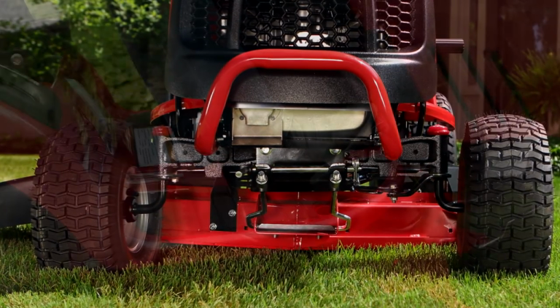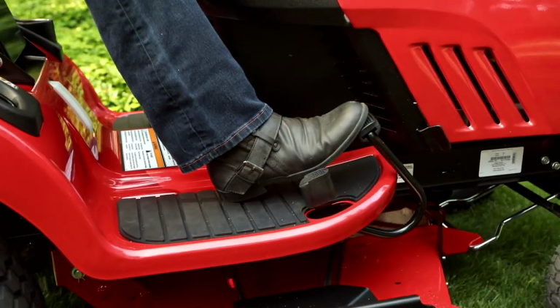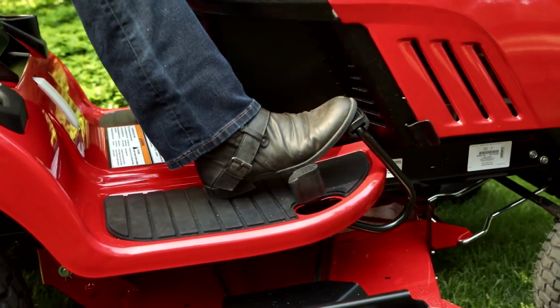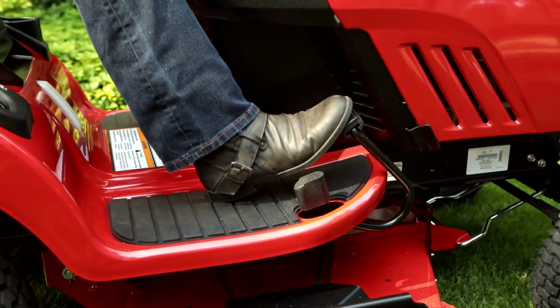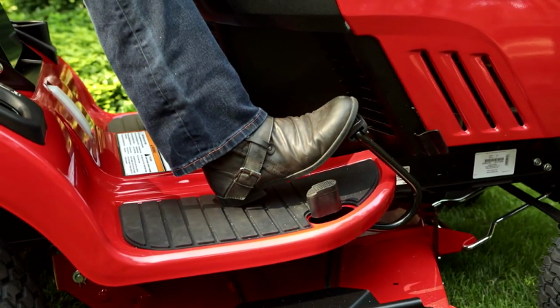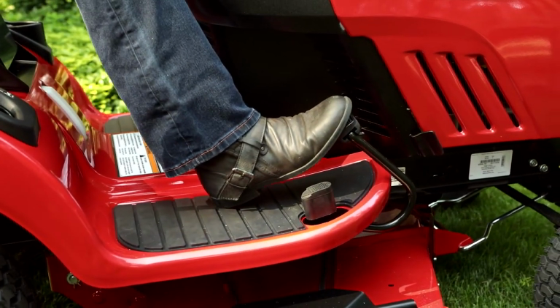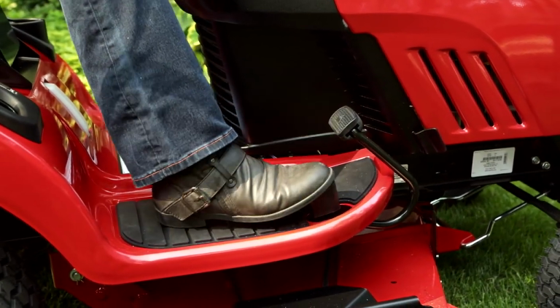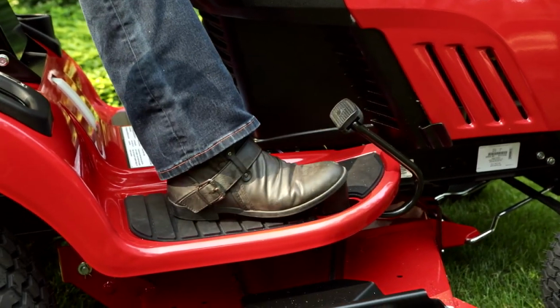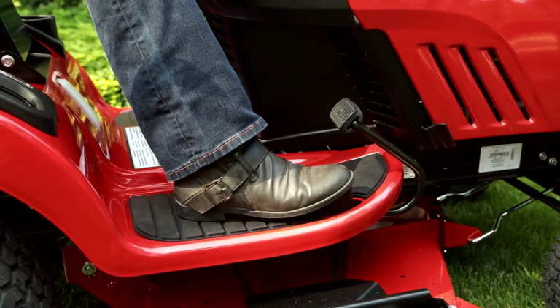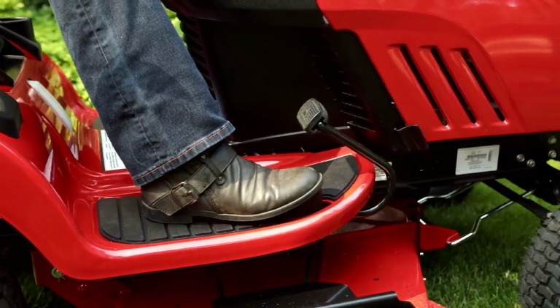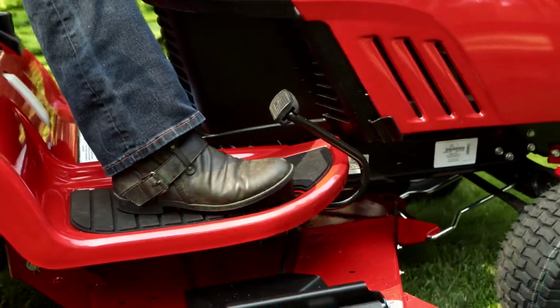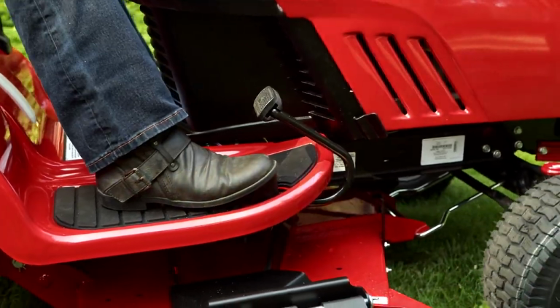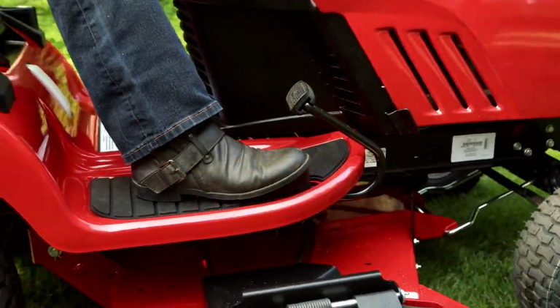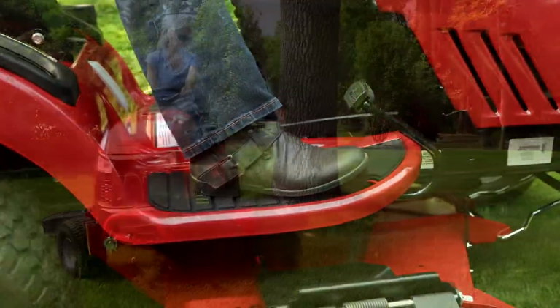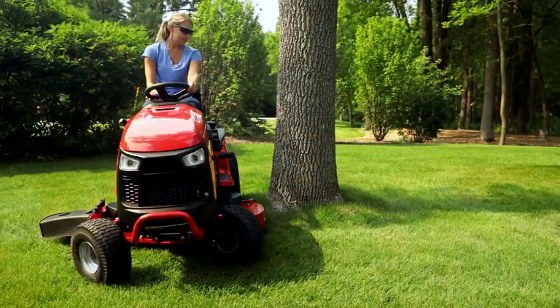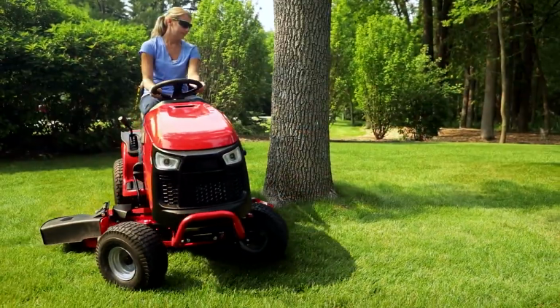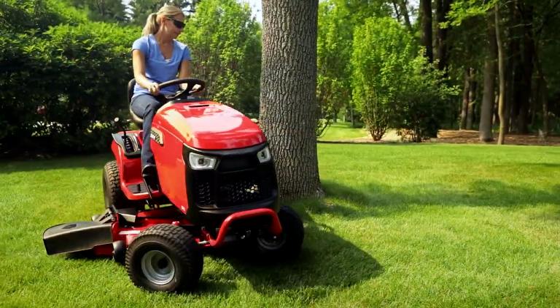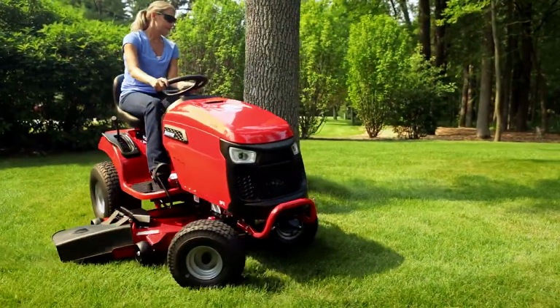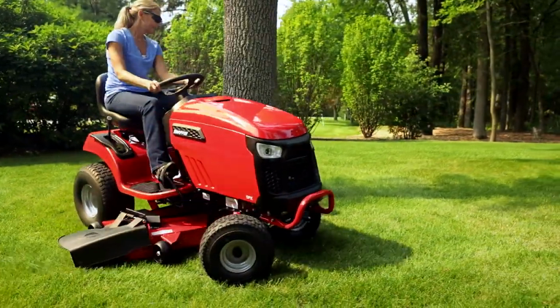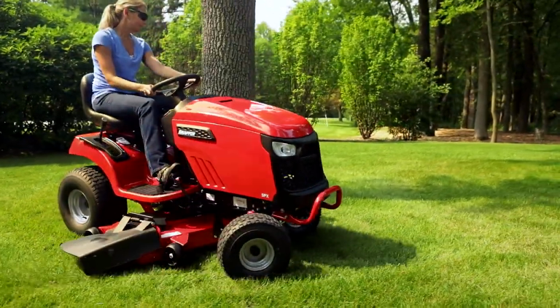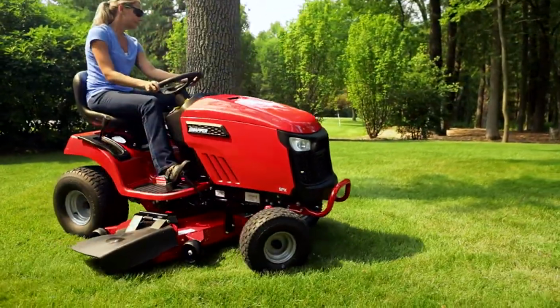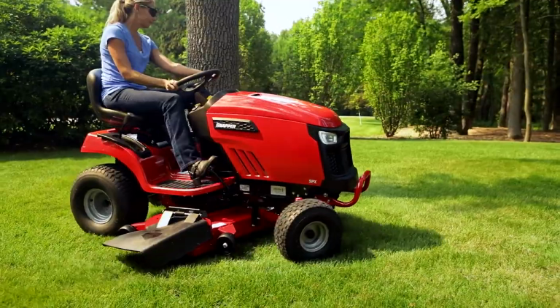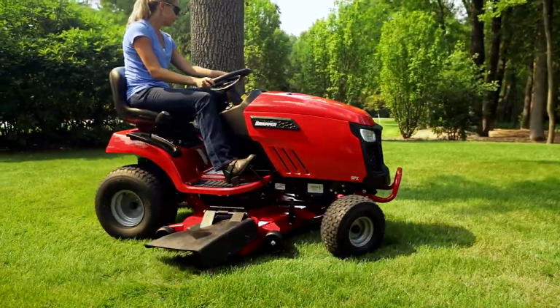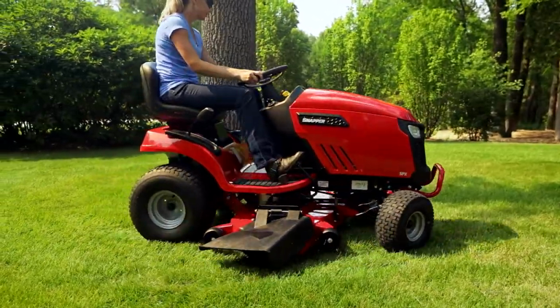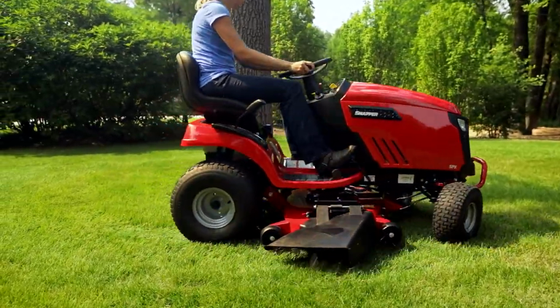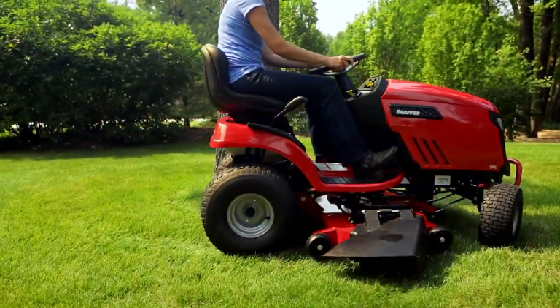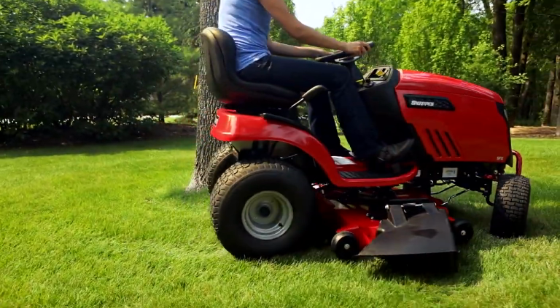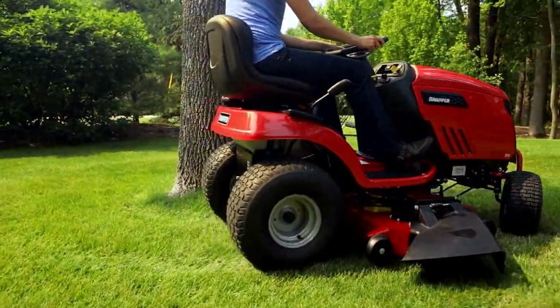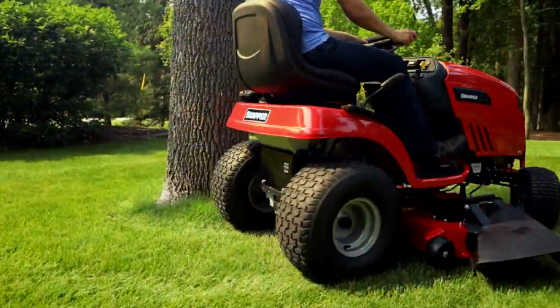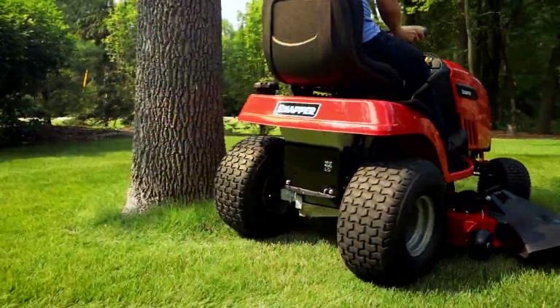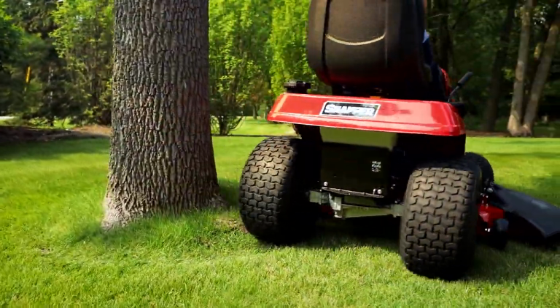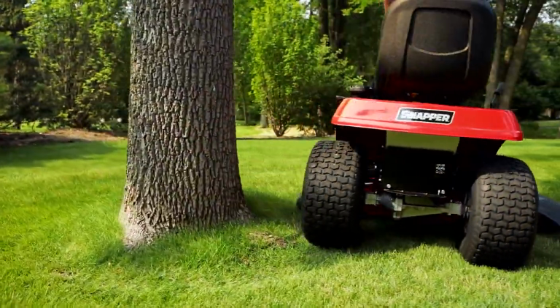The hydrostatic transmission gives you precision speed control in forward and reverse. With its impressive 14-inch turning radius, you'll spend less time maneuvering around obstacles while you ride in the comfort of the 15-inch mid-back seat.